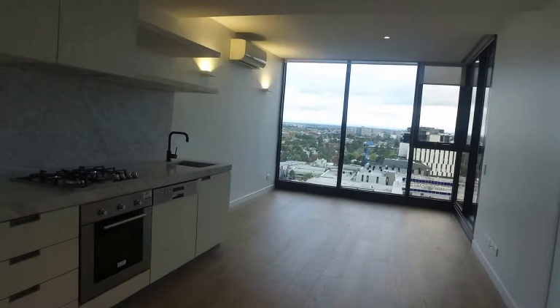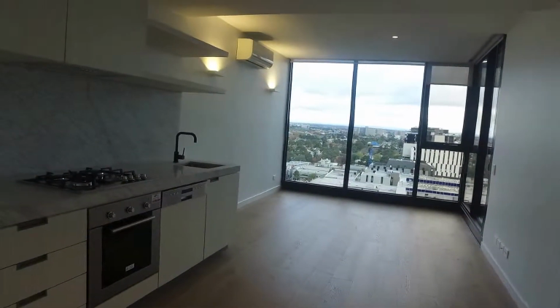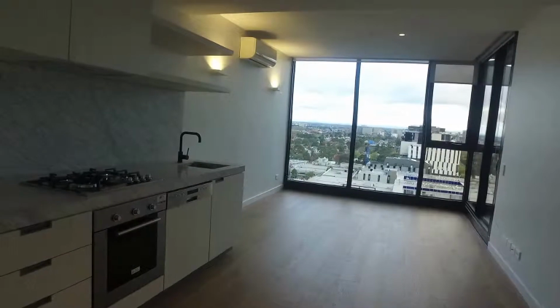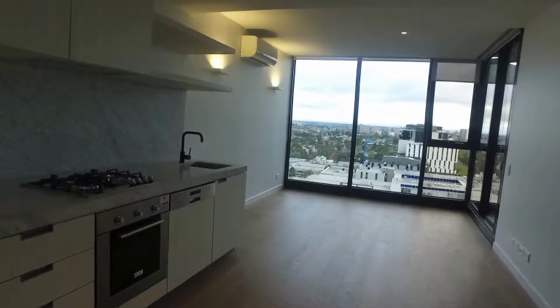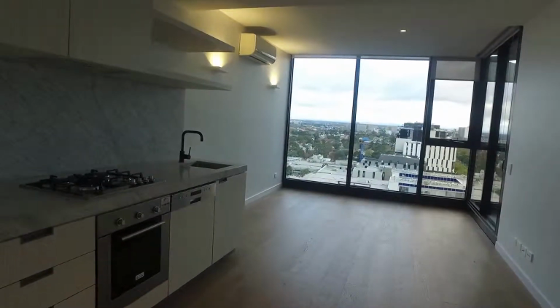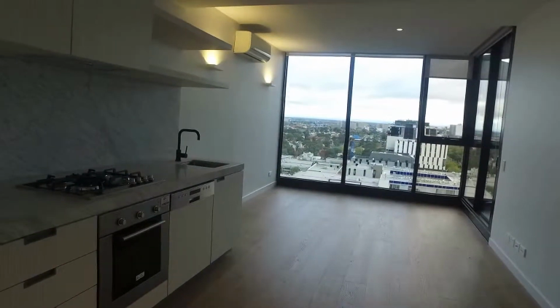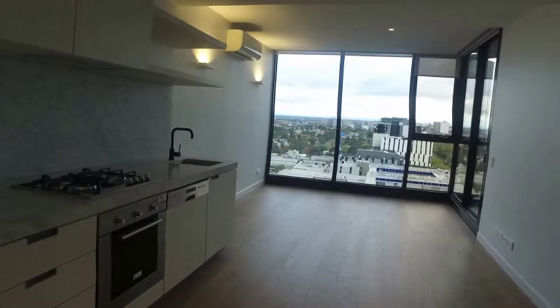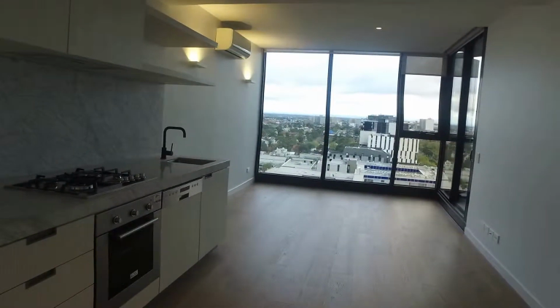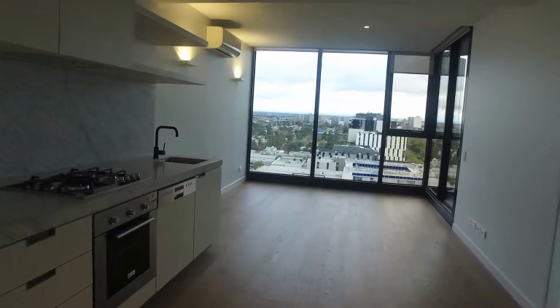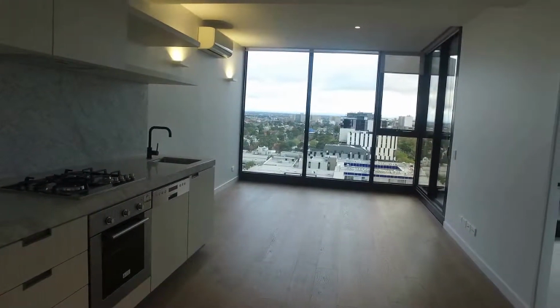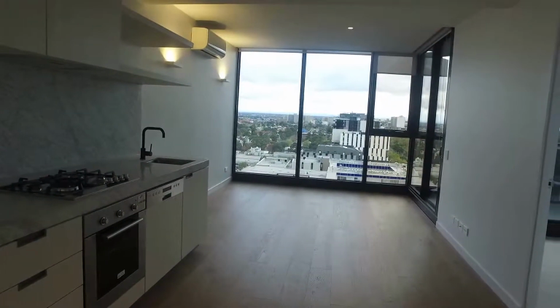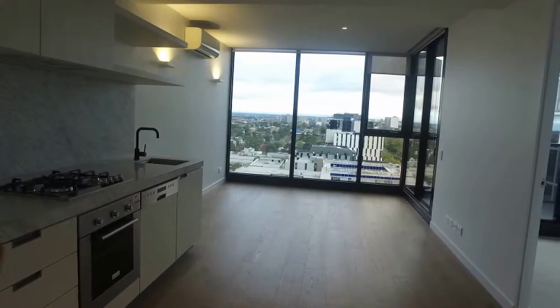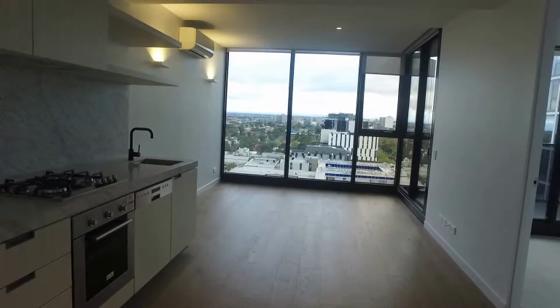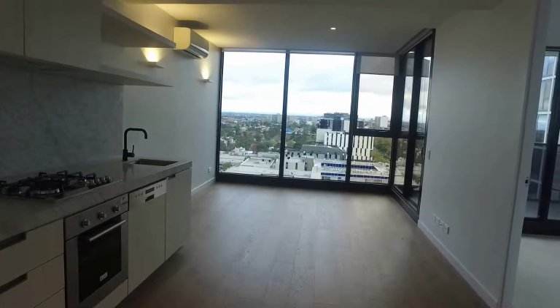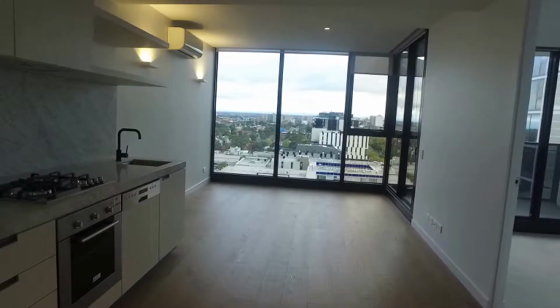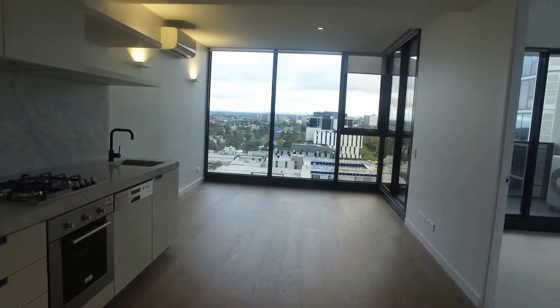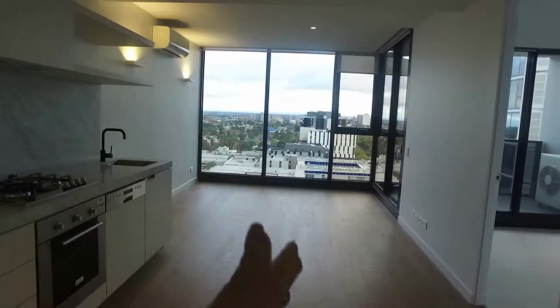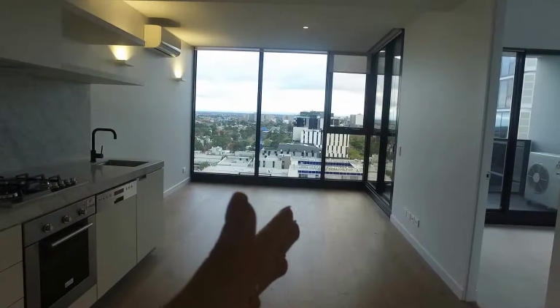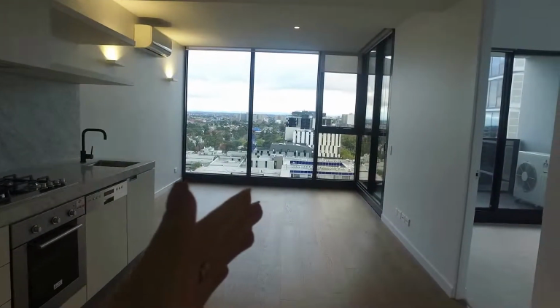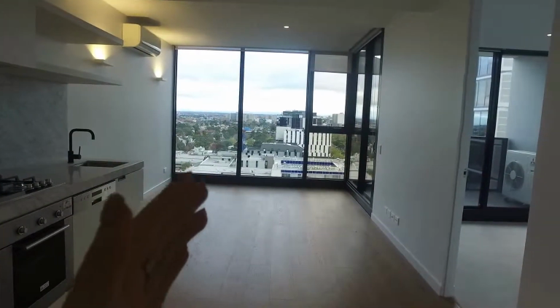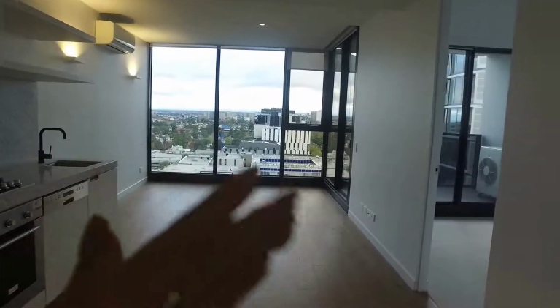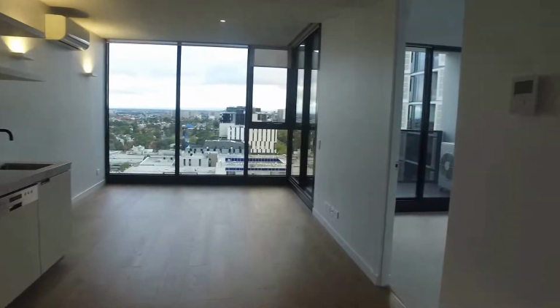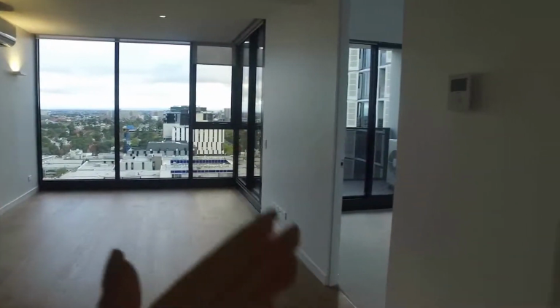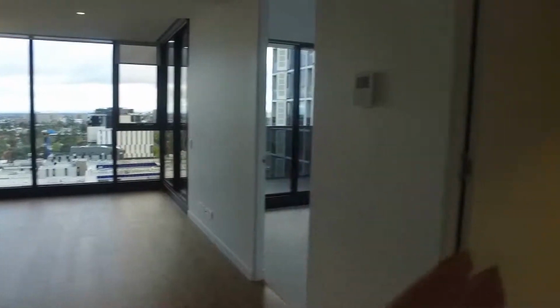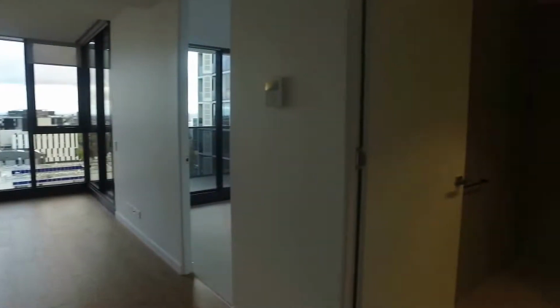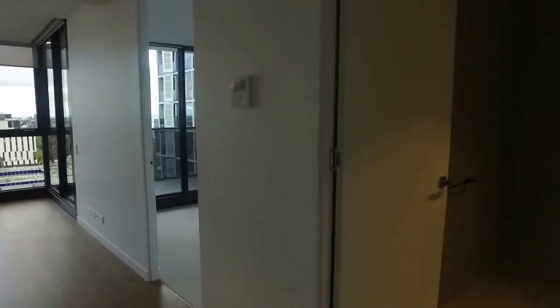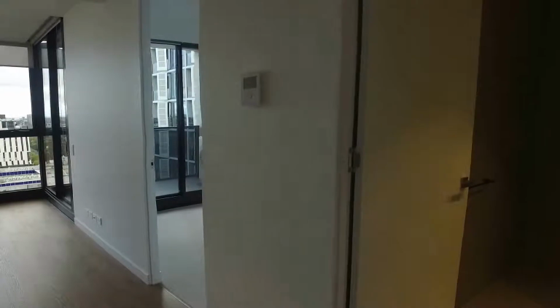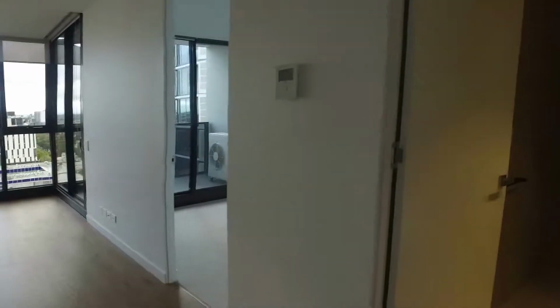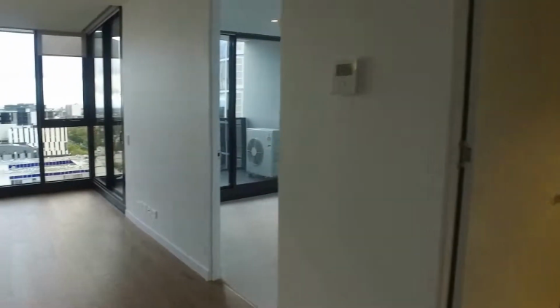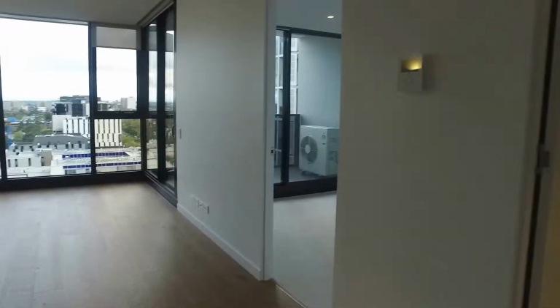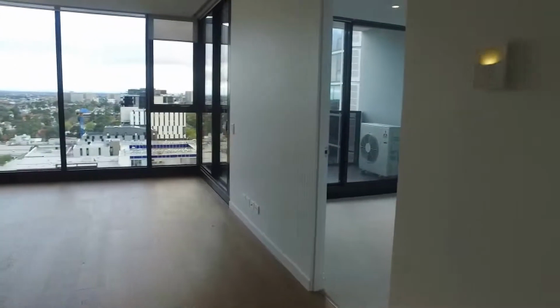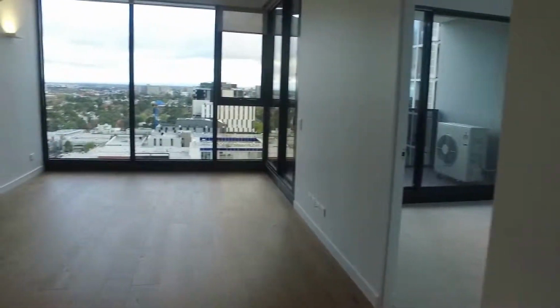We're just inside the apartment at the front. As you can see, the kitchen is towards the left, you've got a balcony straight ahead, and on the right you have the bedroom and bathroom as well.